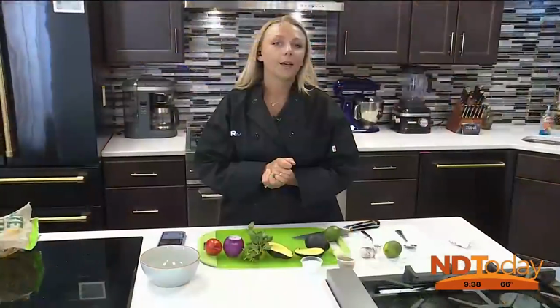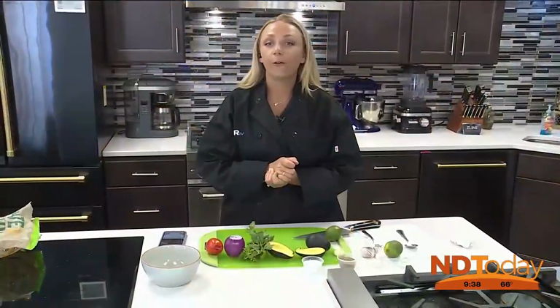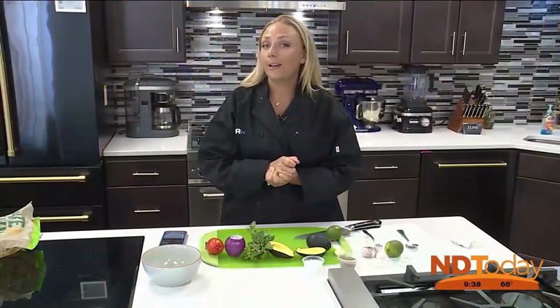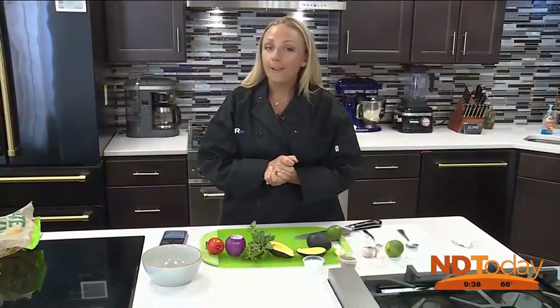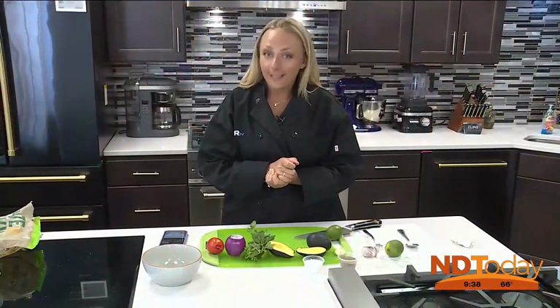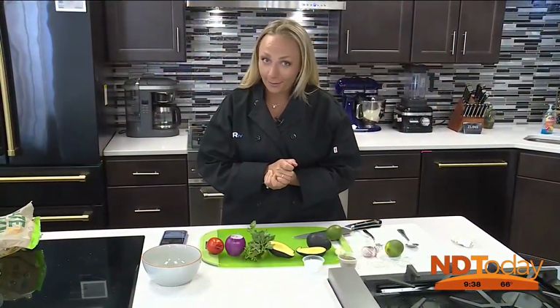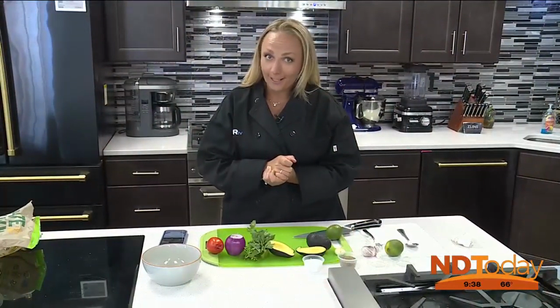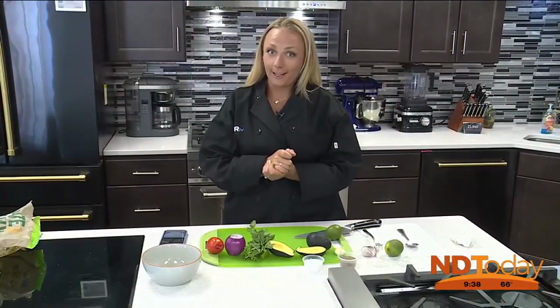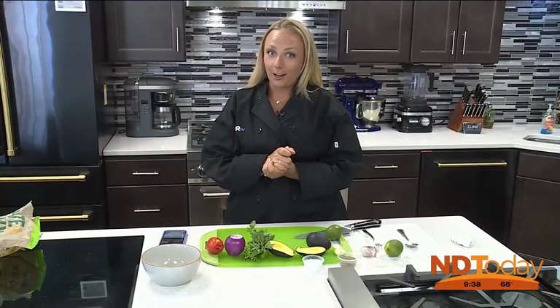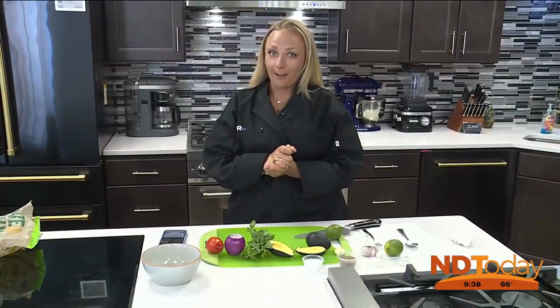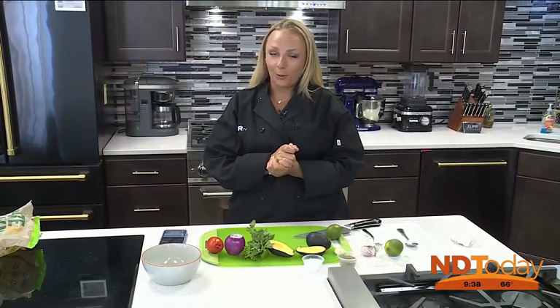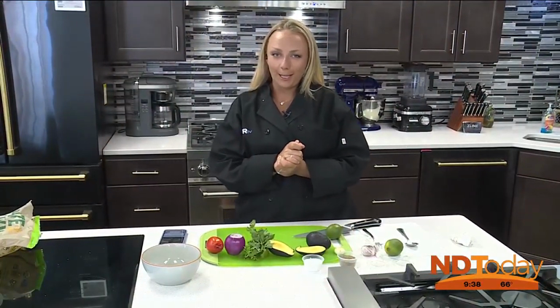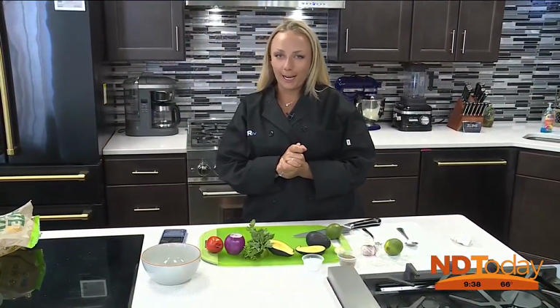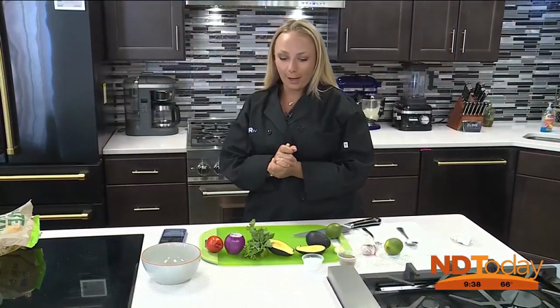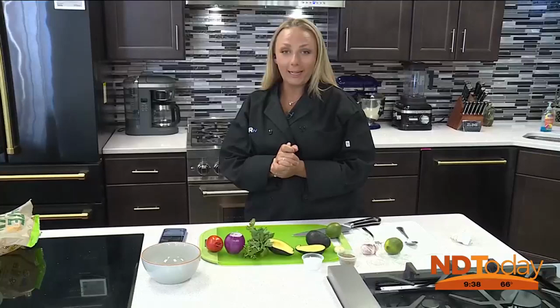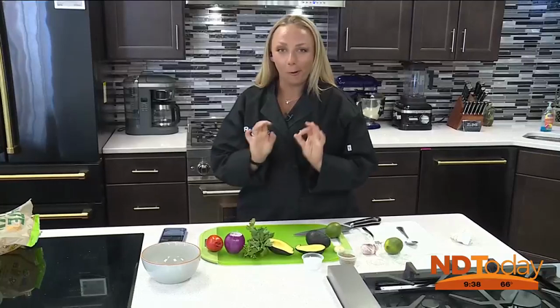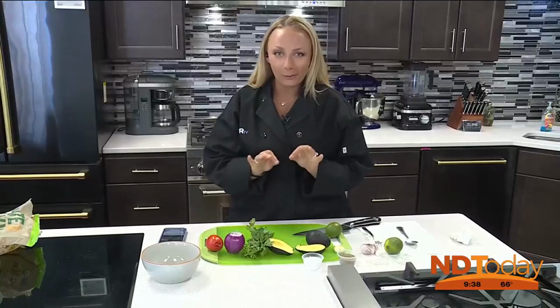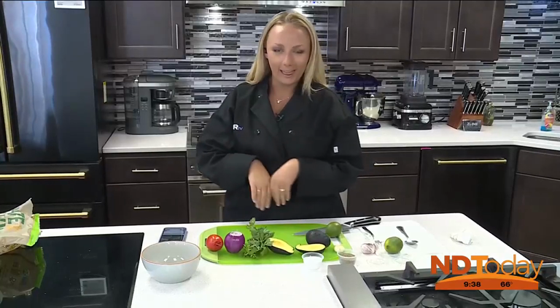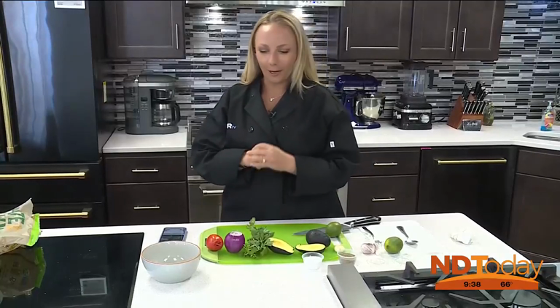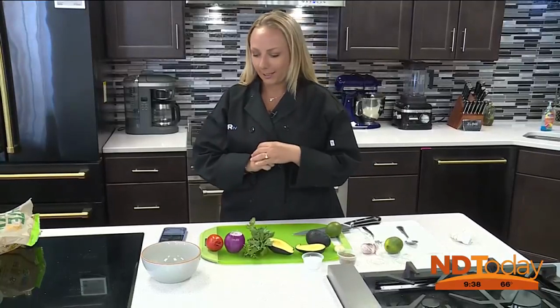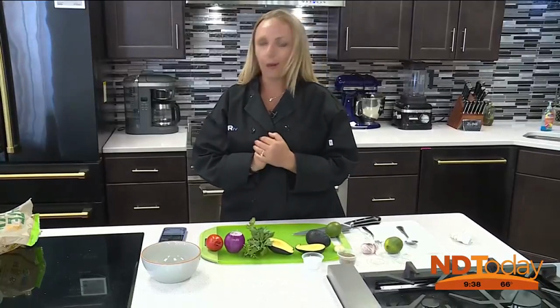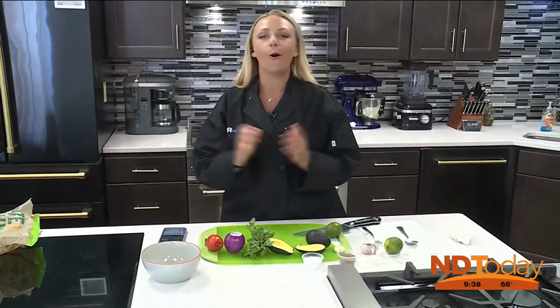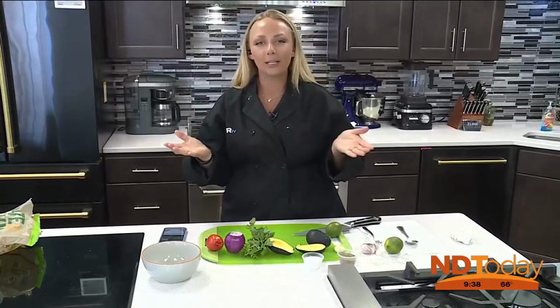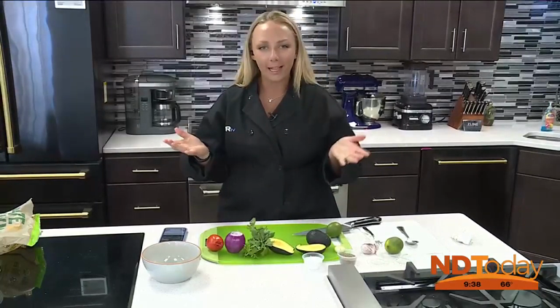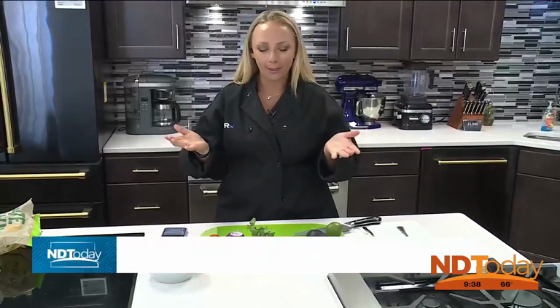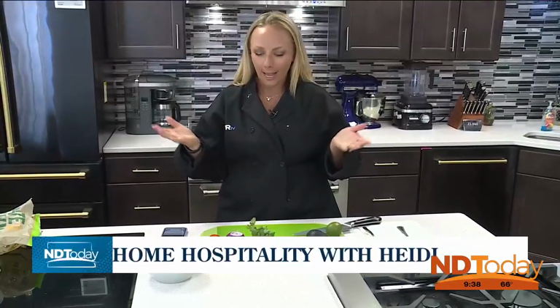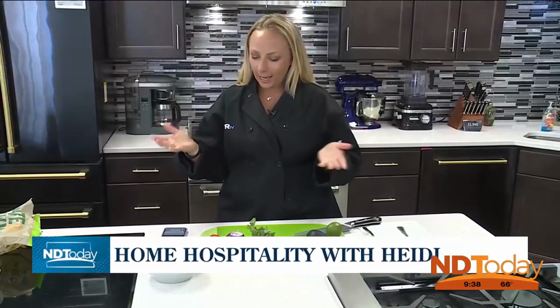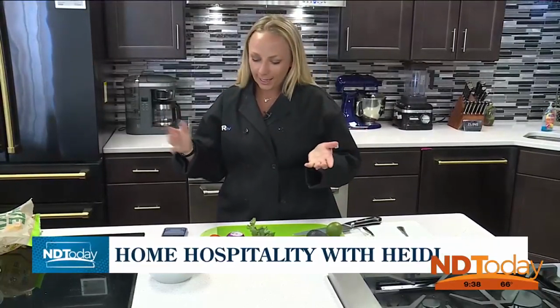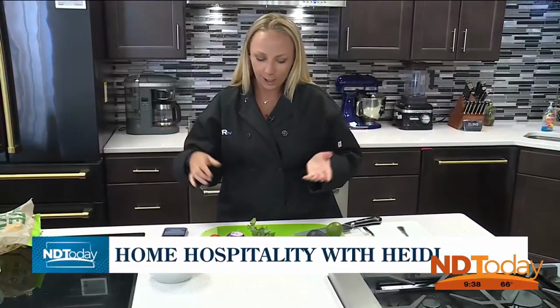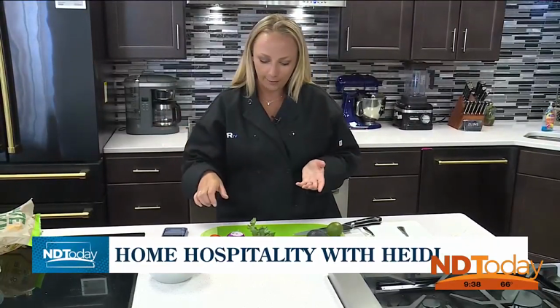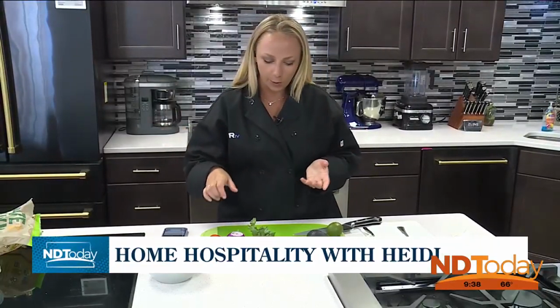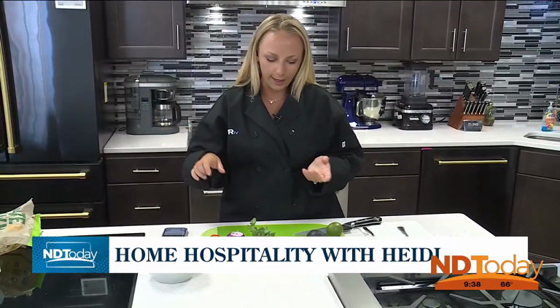You've waited all this time now in the Z-Line Kitchen at Advantage Appliance to make our way to the guacamole that we're going to make. Welcome to Home Hospitality with Heidi, again in the Z-Line Kitchen at Advantage Appliance.